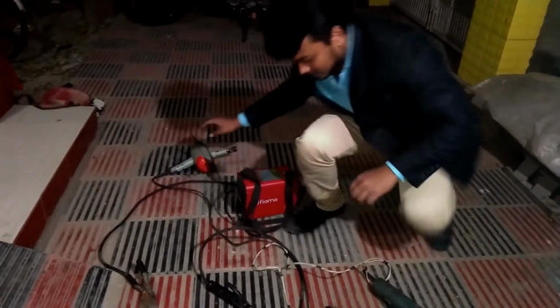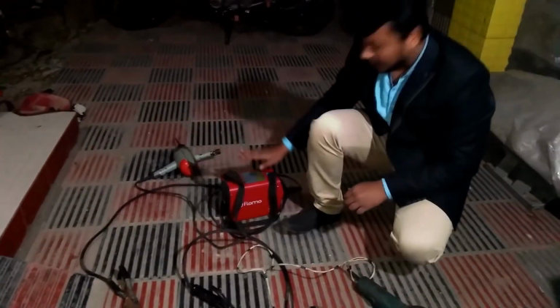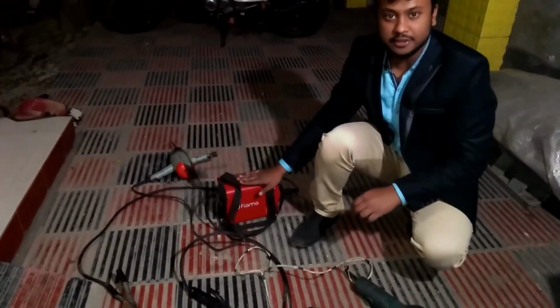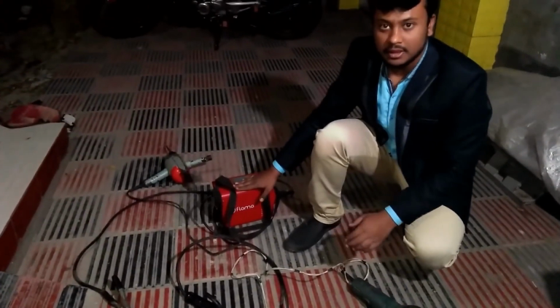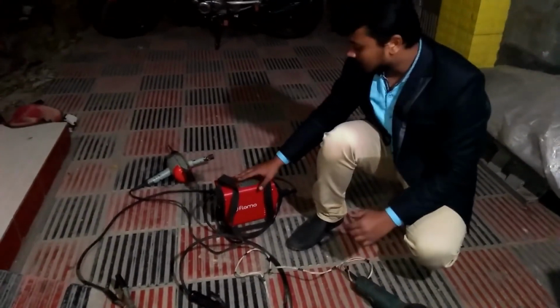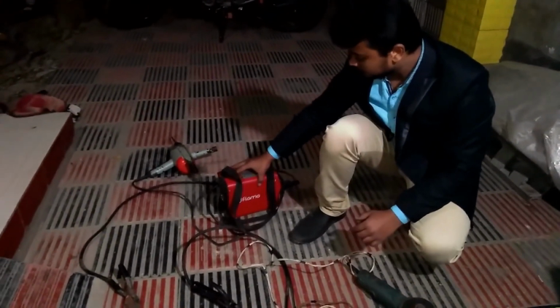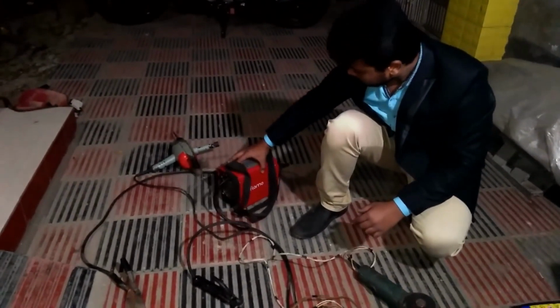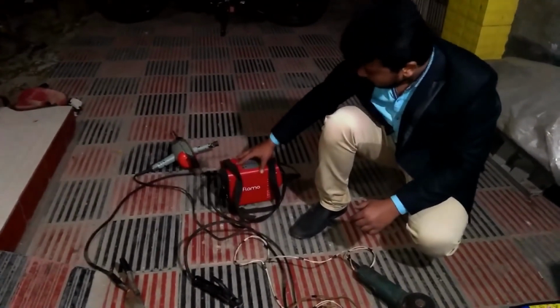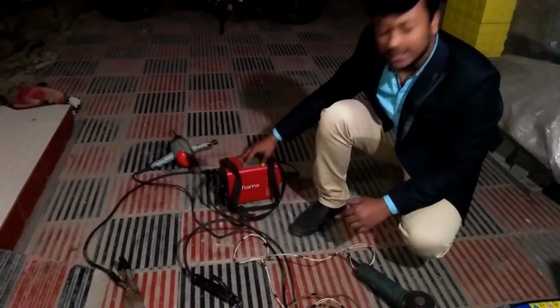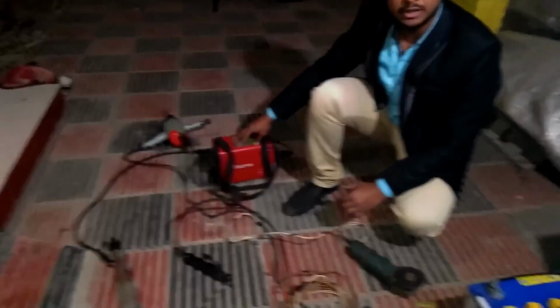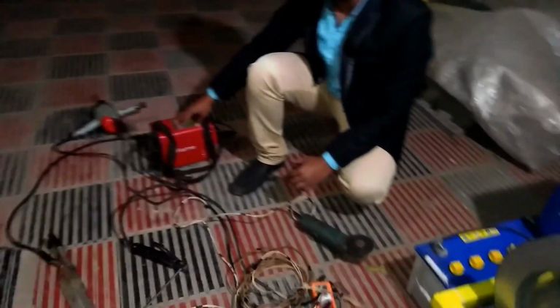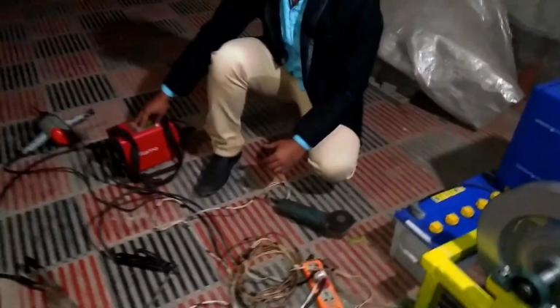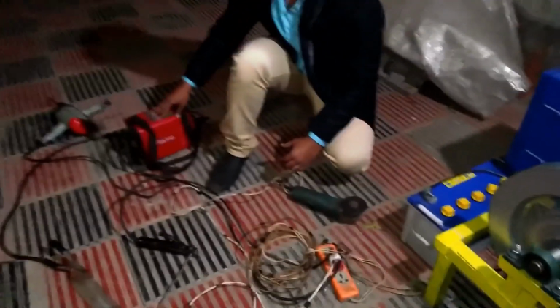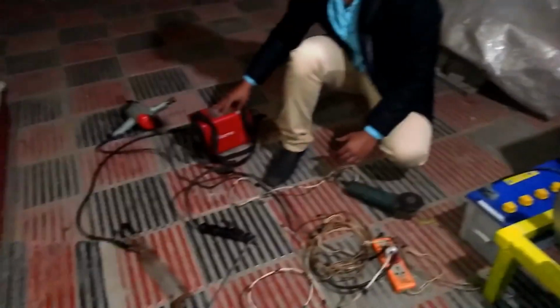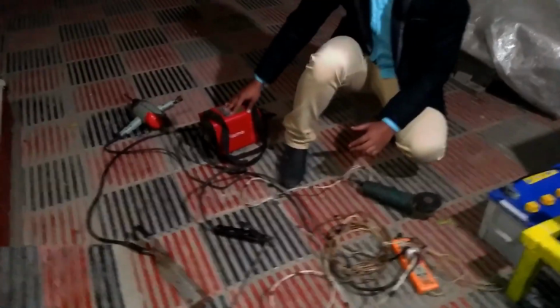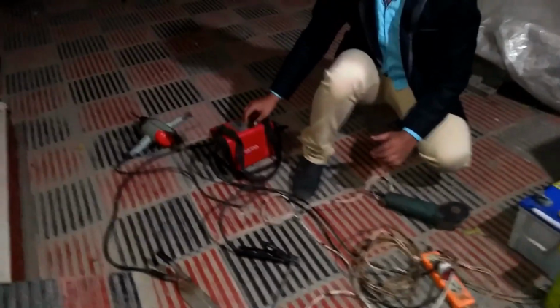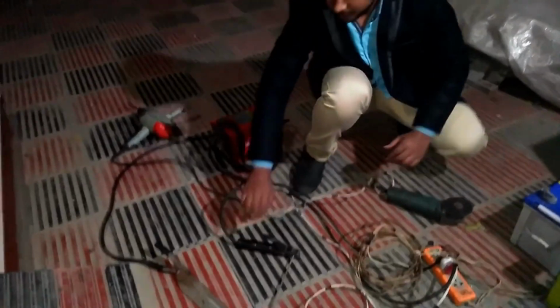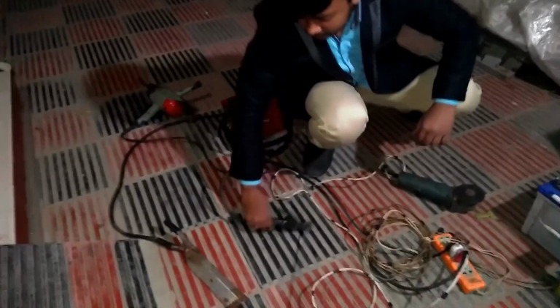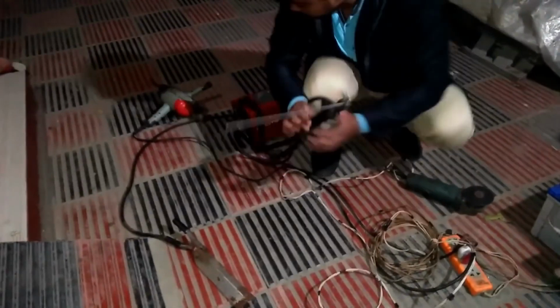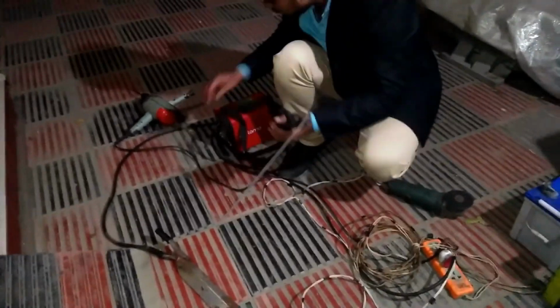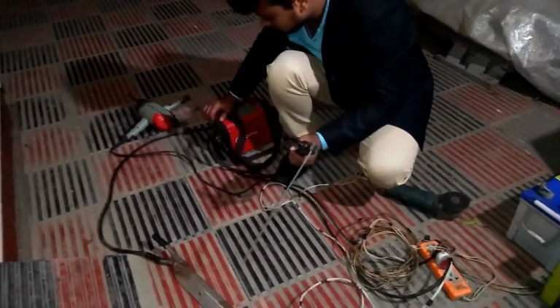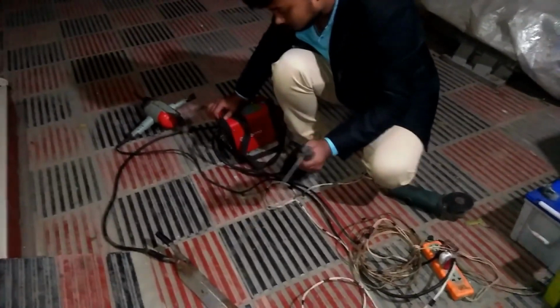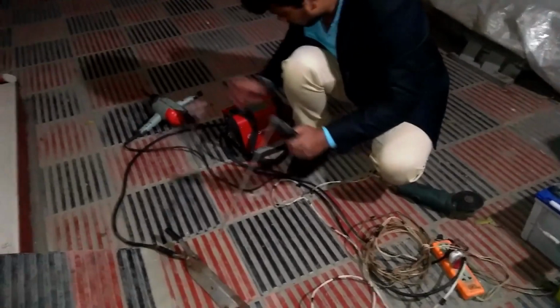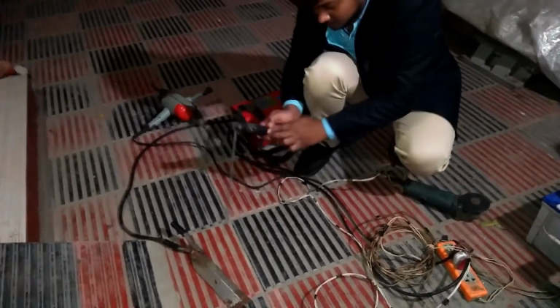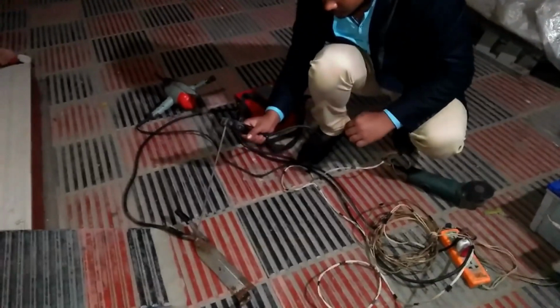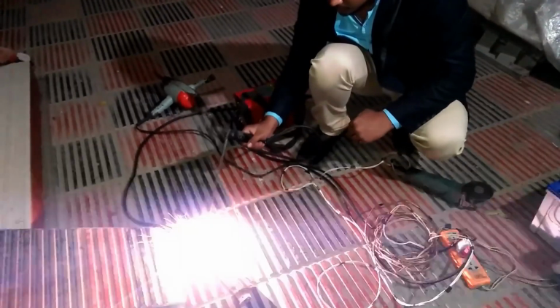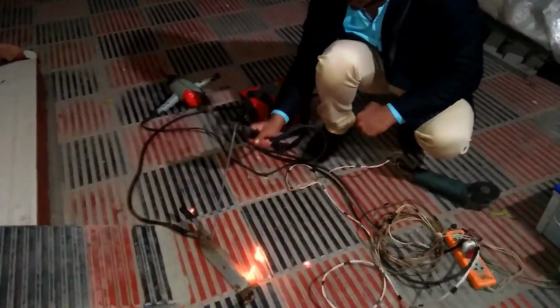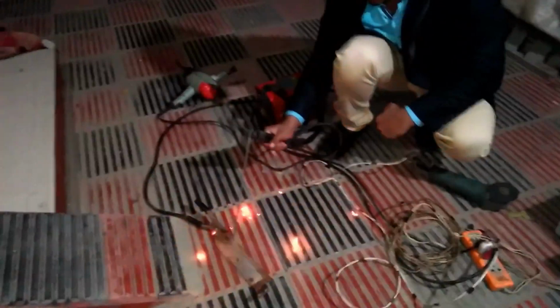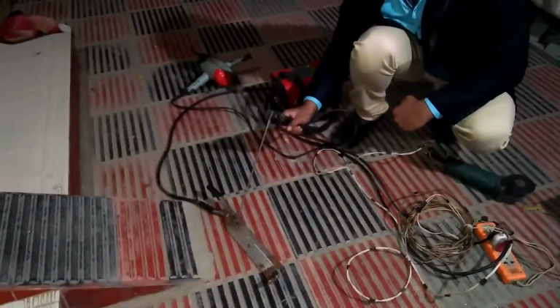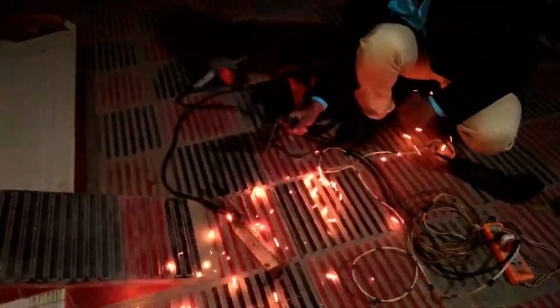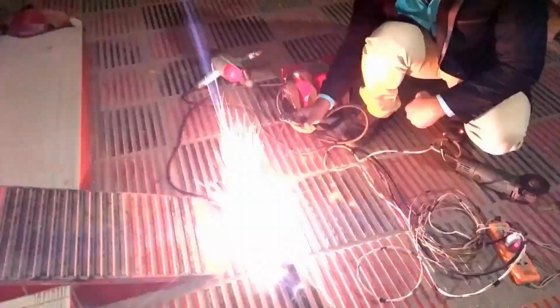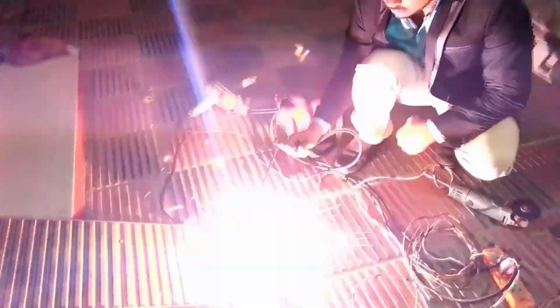And this is the welding machine of 1500 watt. This is 100 watt, and this is how I run it on a machine.